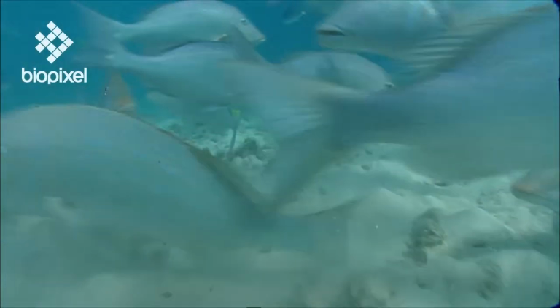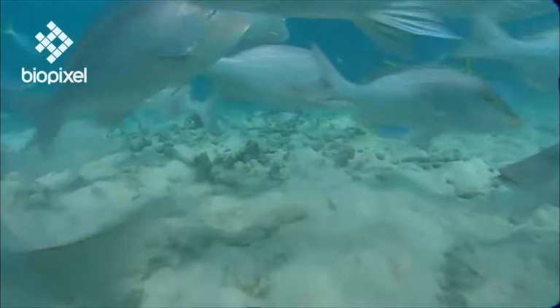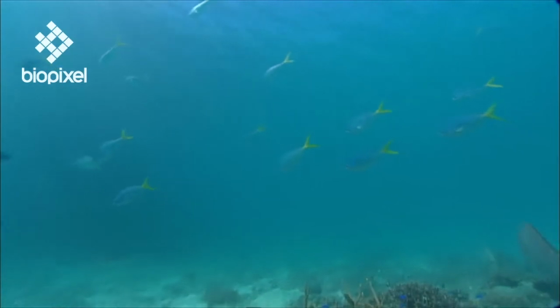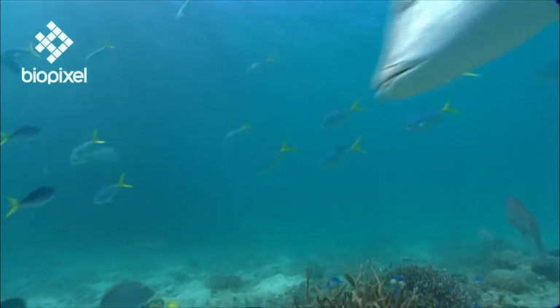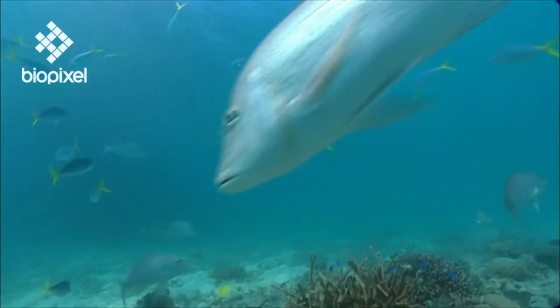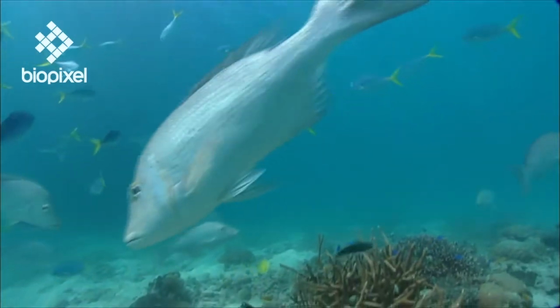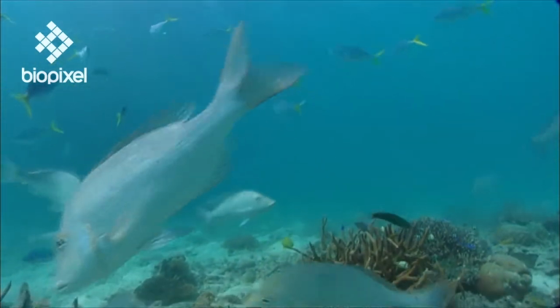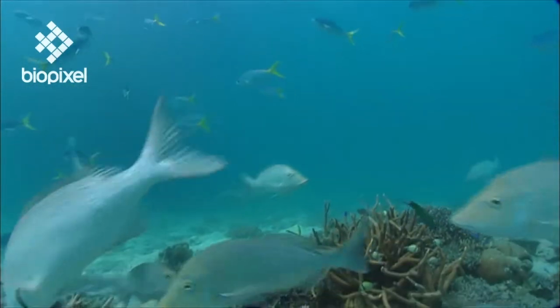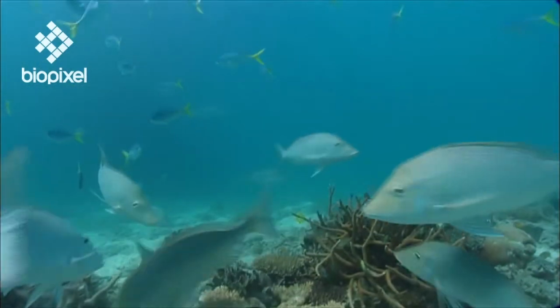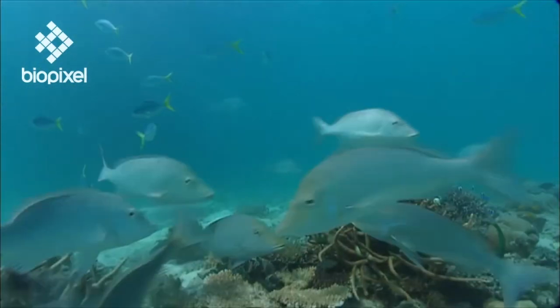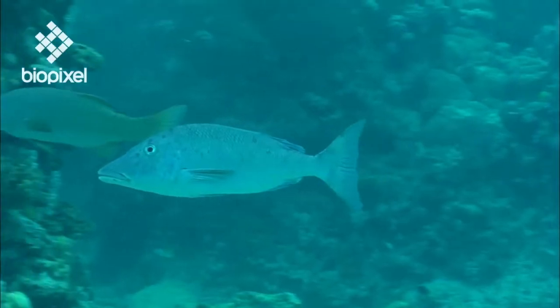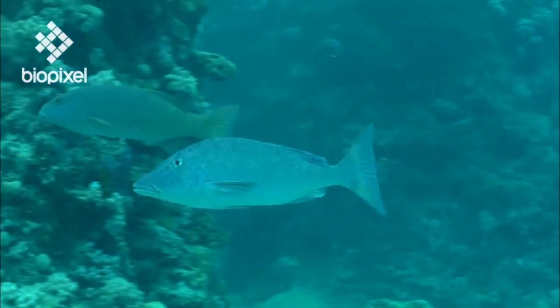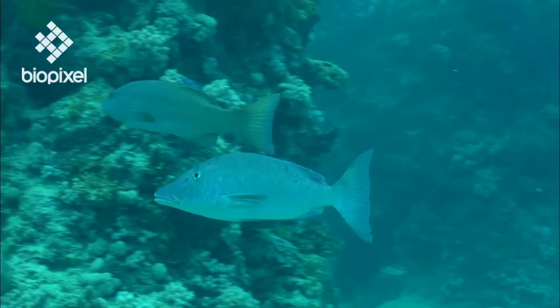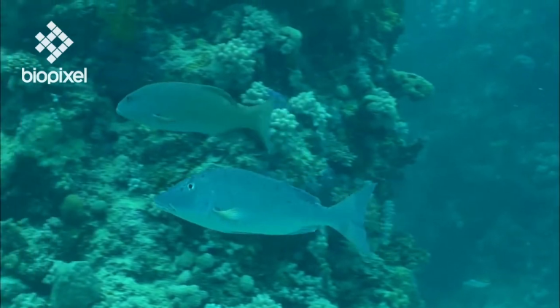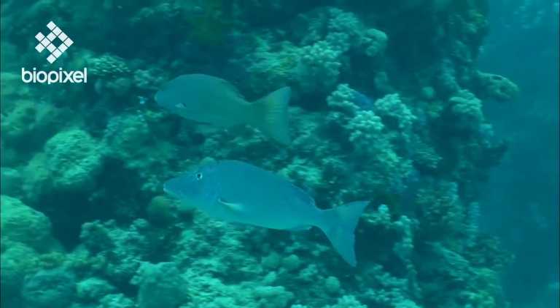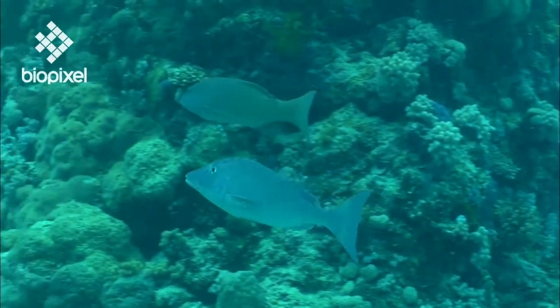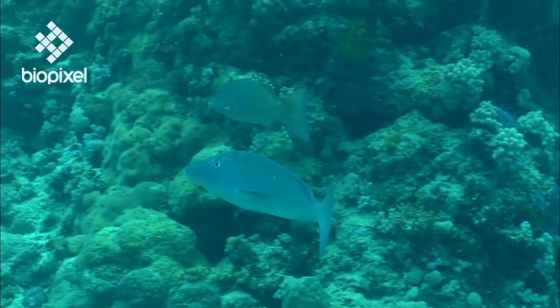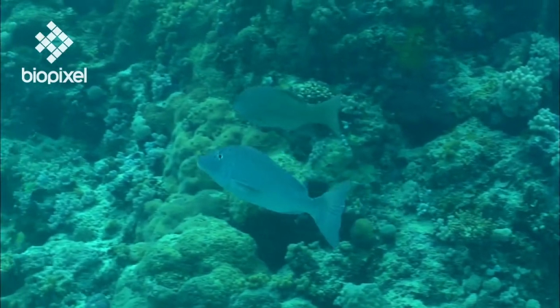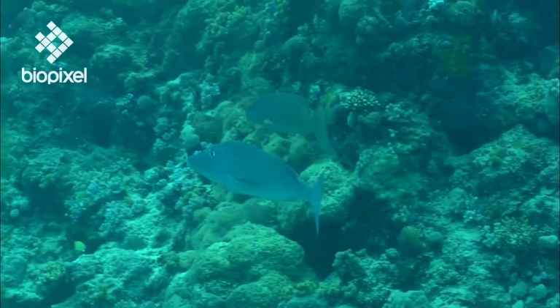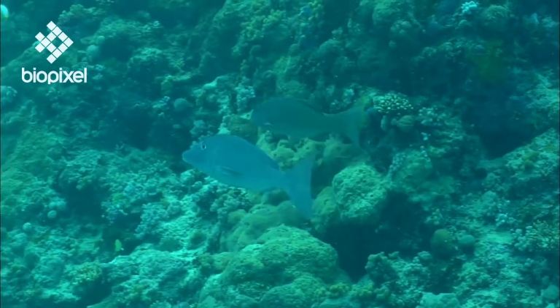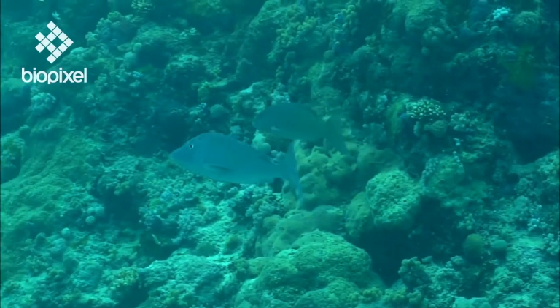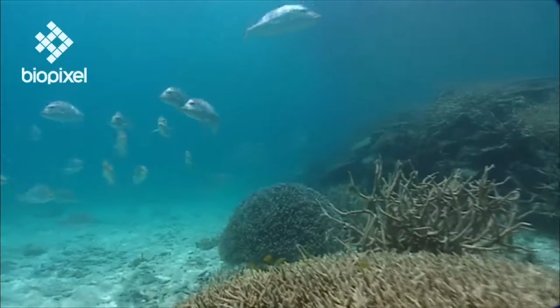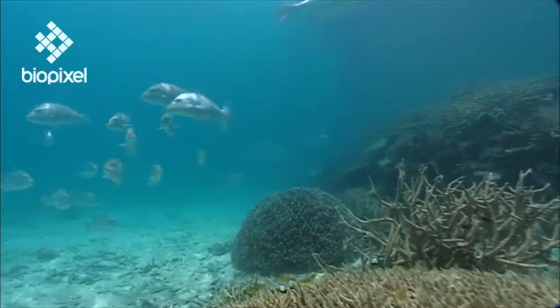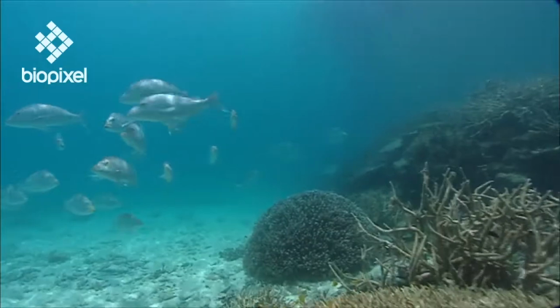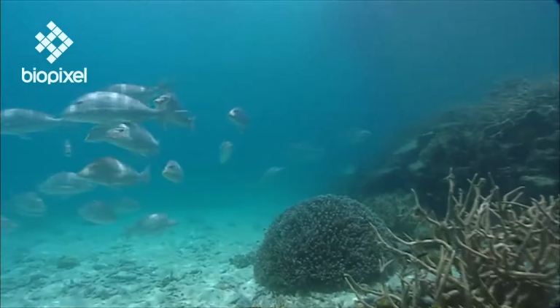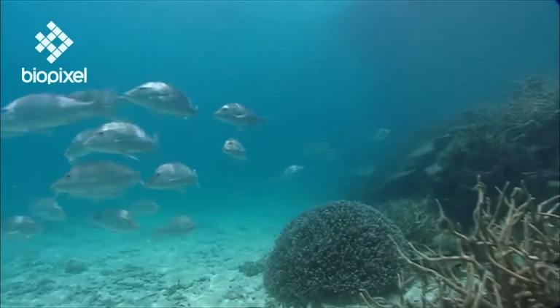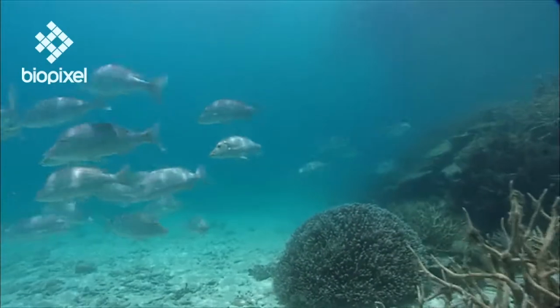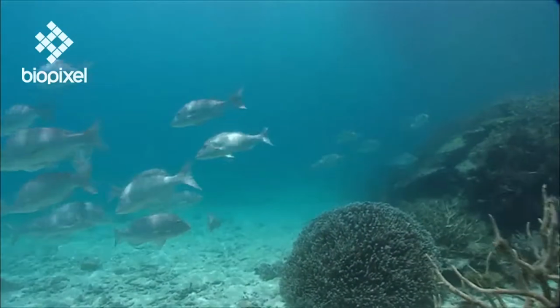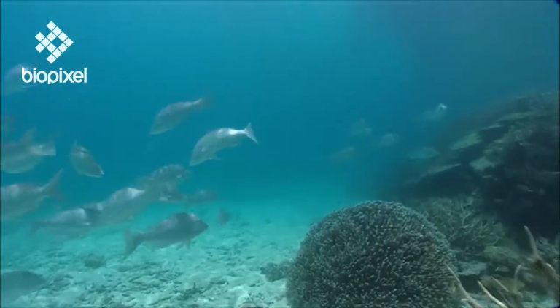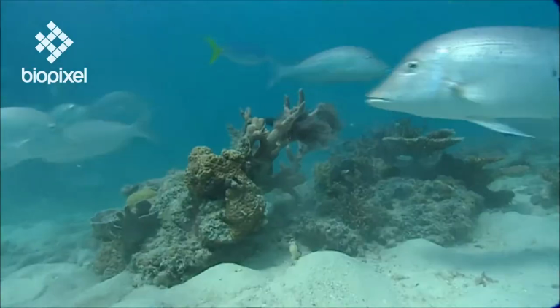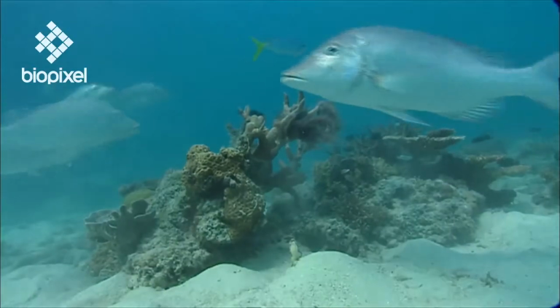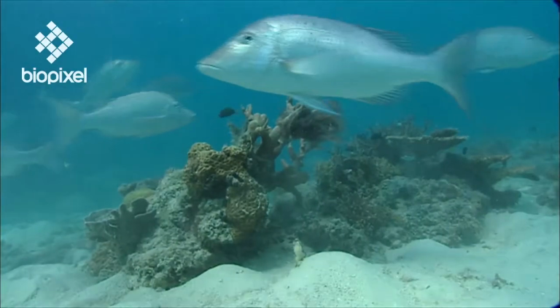On rising tides, large groups flood the reef flats in search of crustaceans, mollusks and smaller fish. Spangled emperors are the largest of the group, named for their glittering colouration.